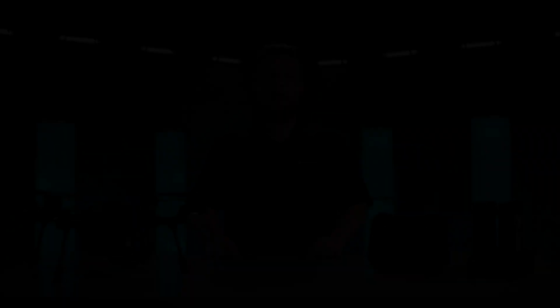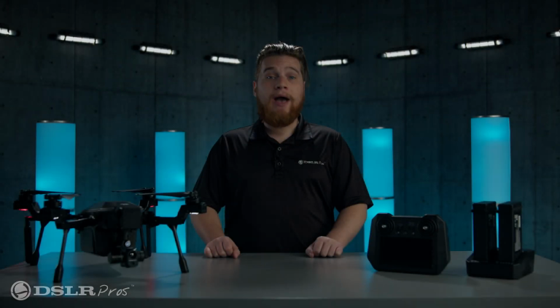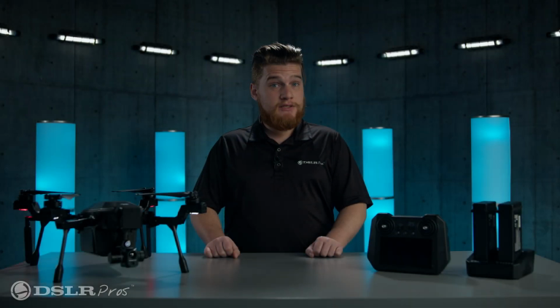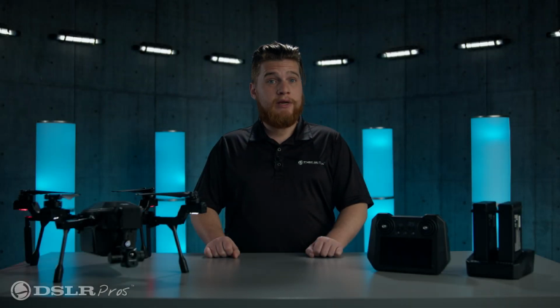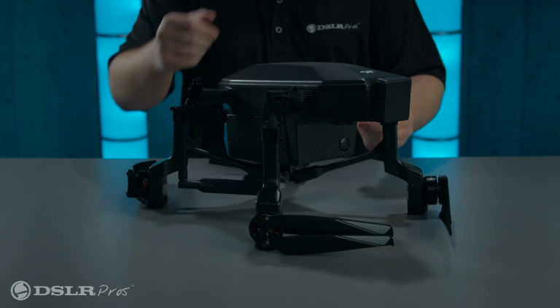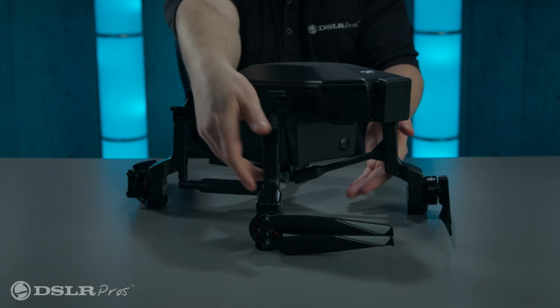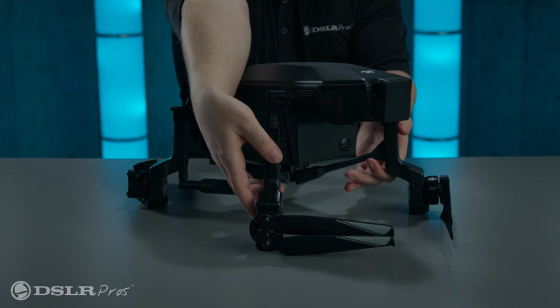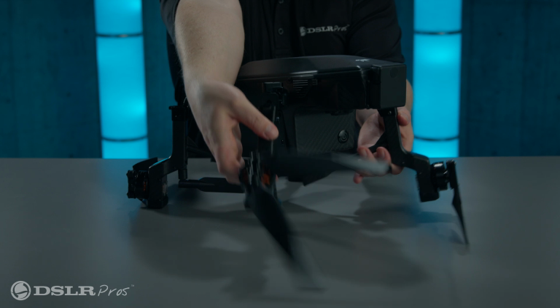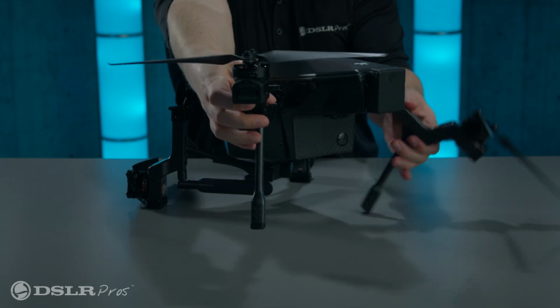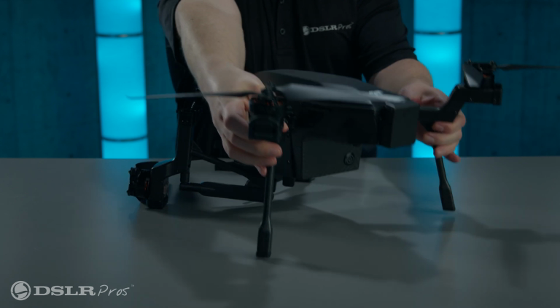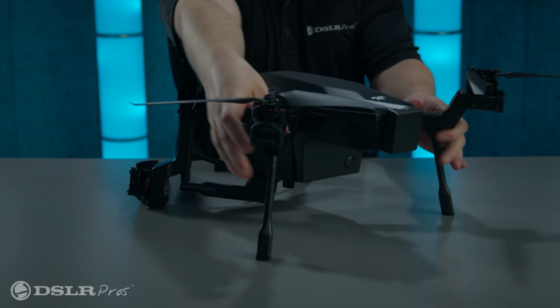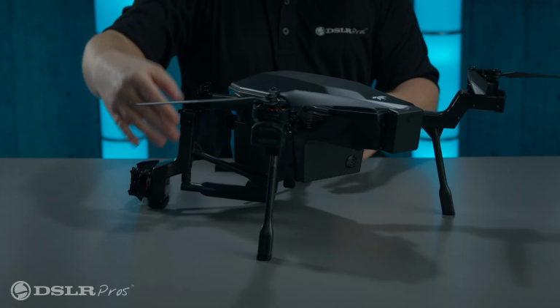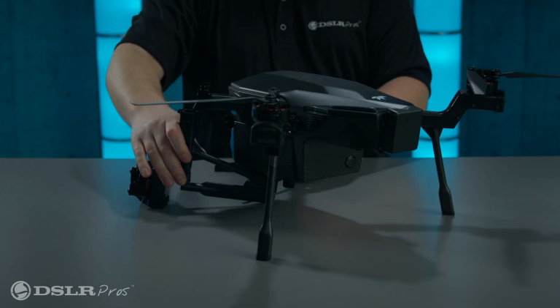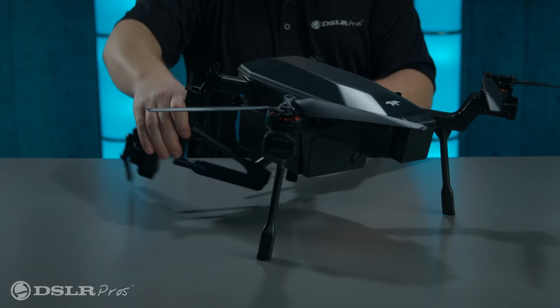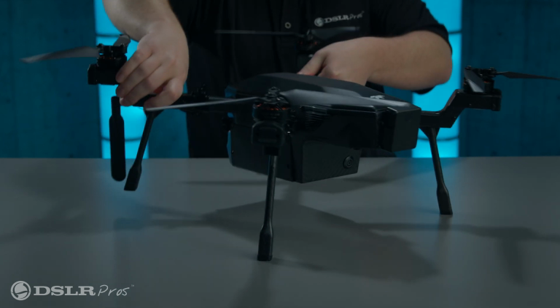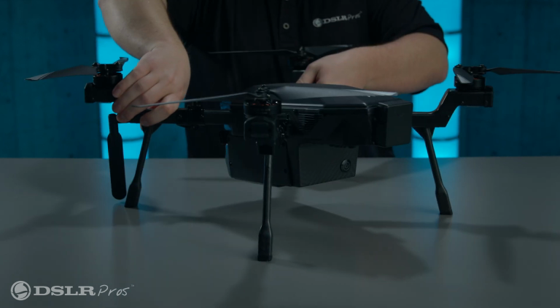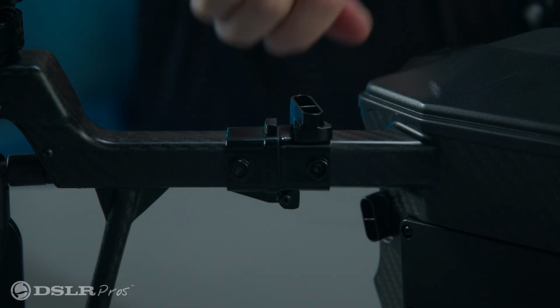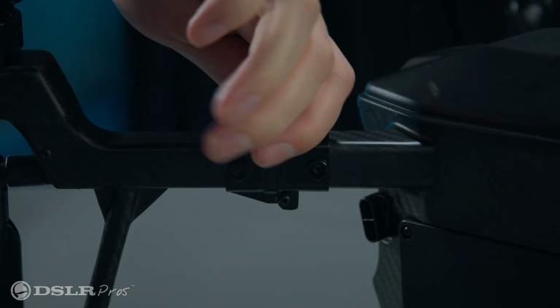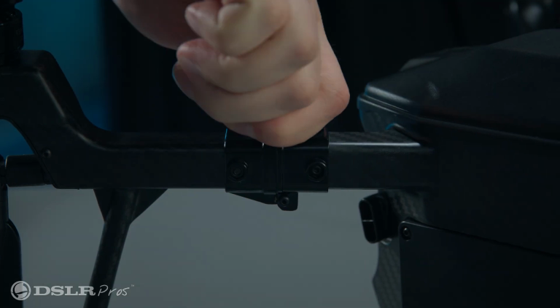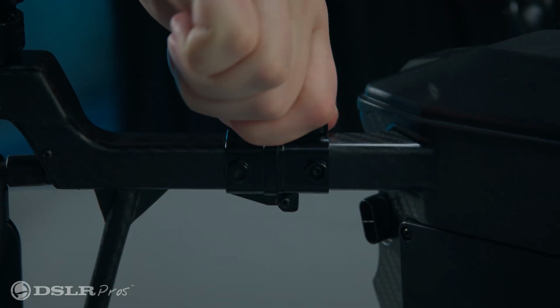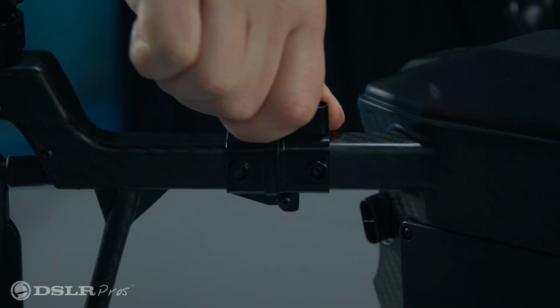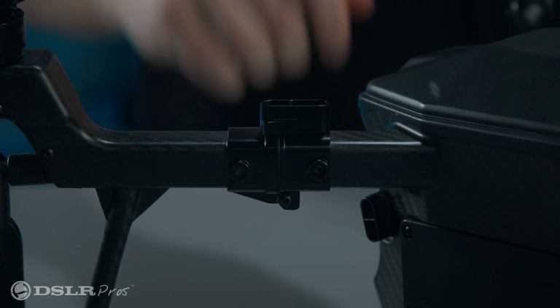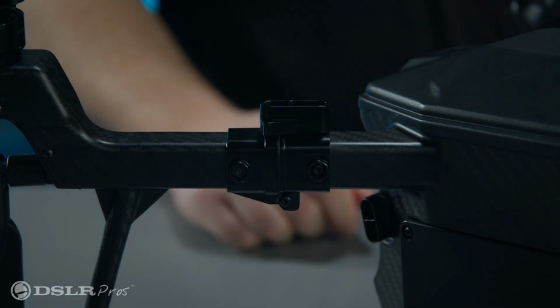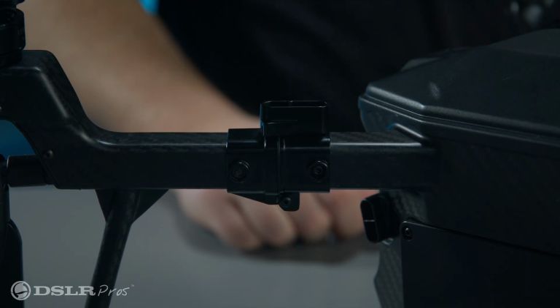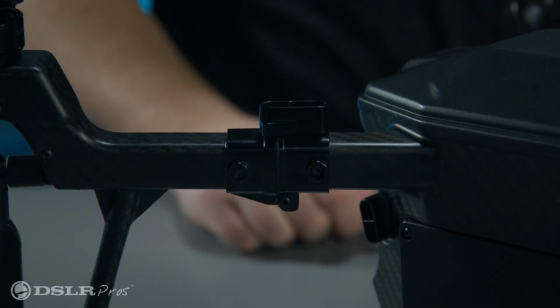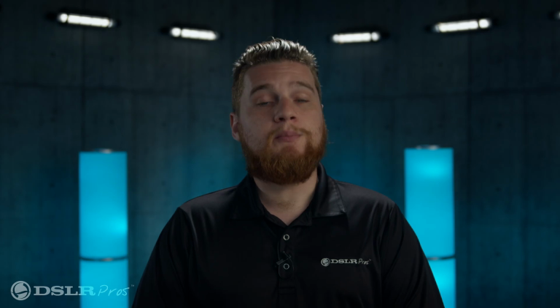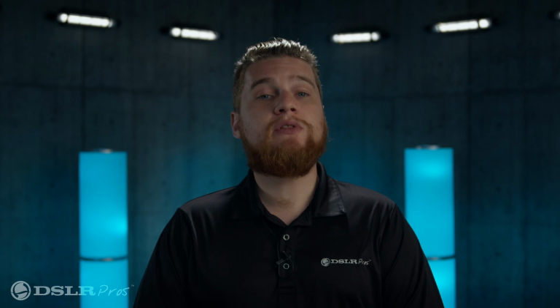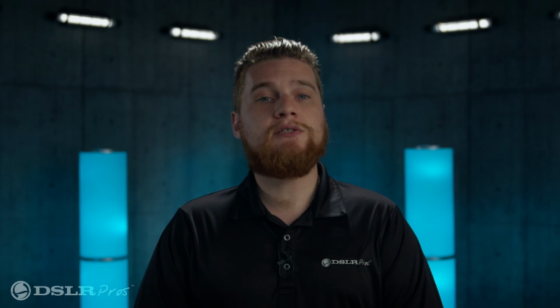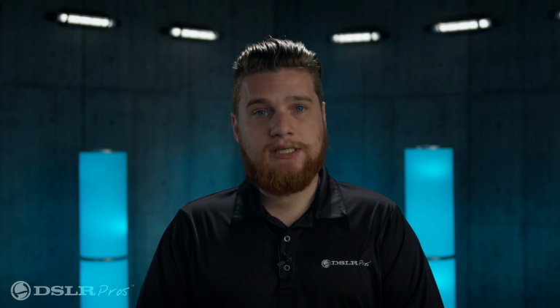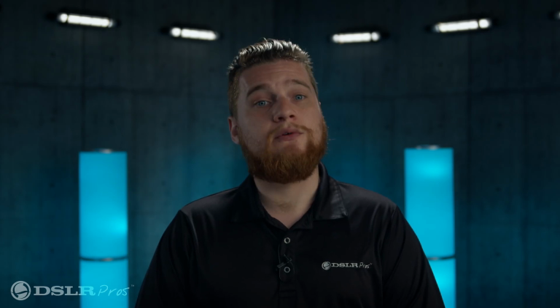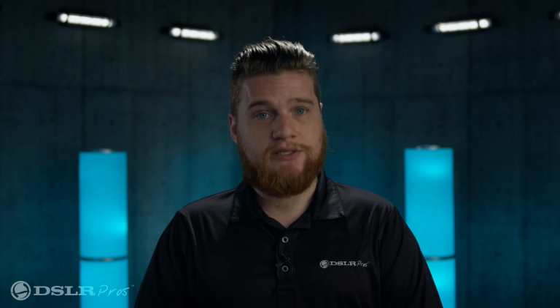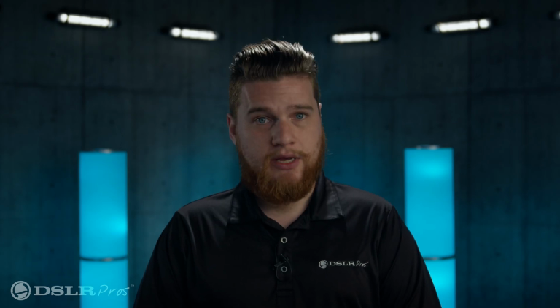If you haven't done so already, take the Cirrus out of its soft case and extend the foldable arms. Then turn the locks clockwise to ensure the arms are locked in place. Be sure the antennas are facing downward for best communication.